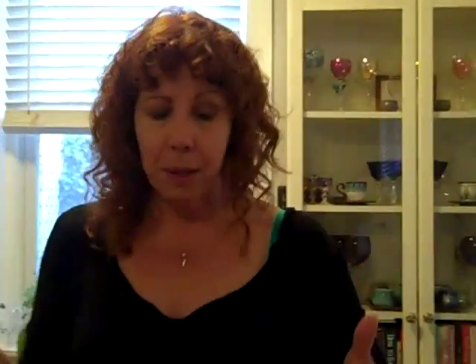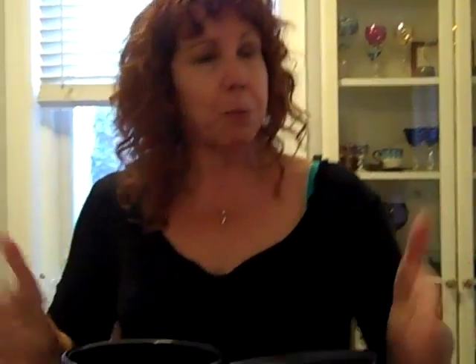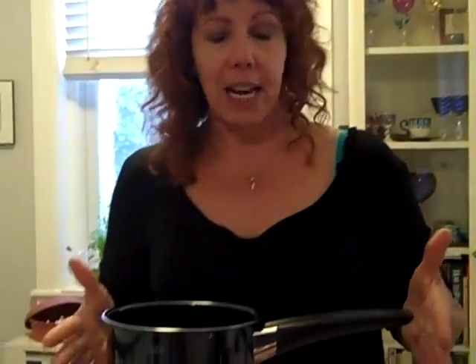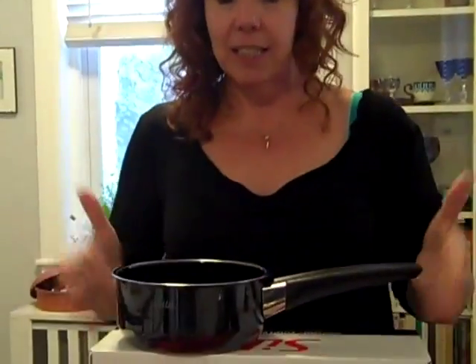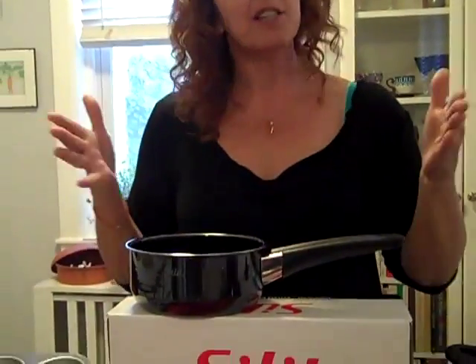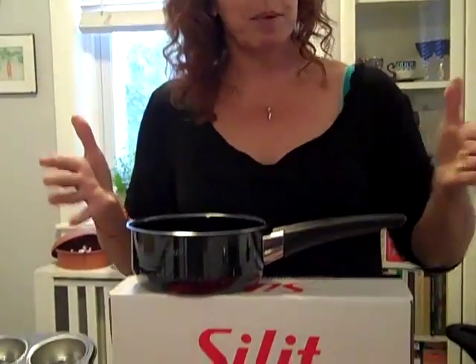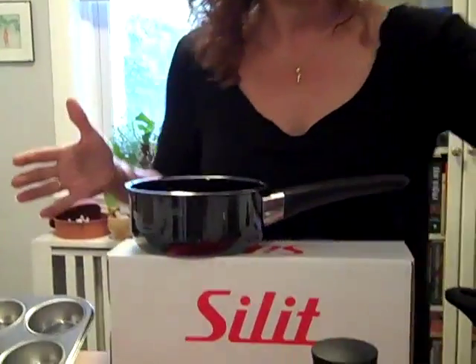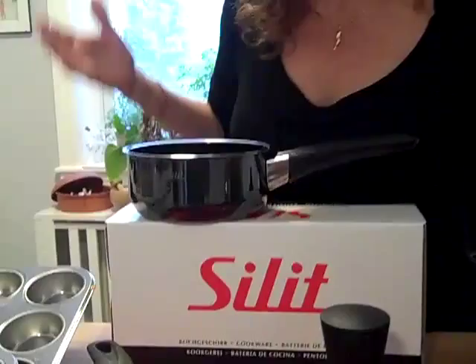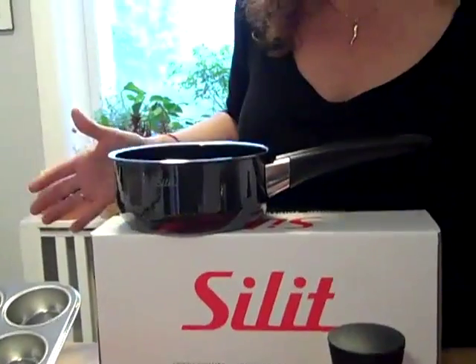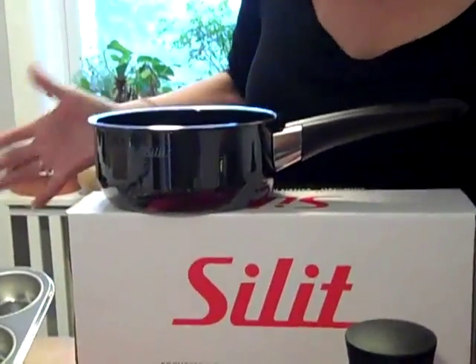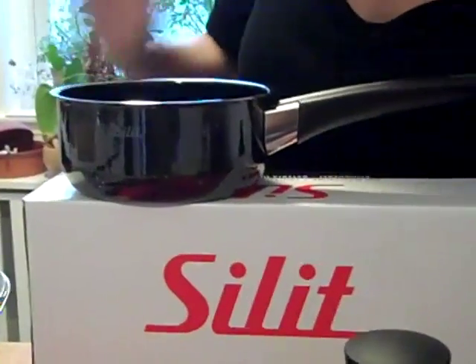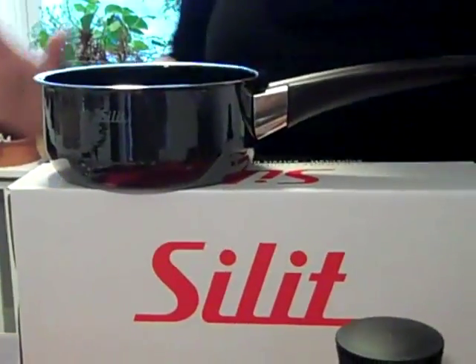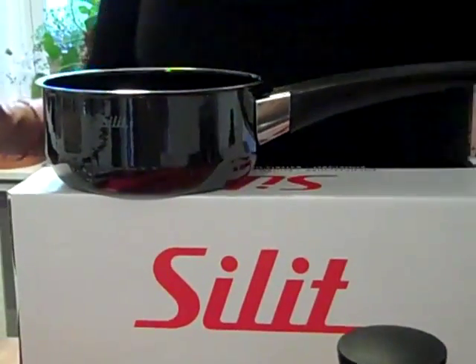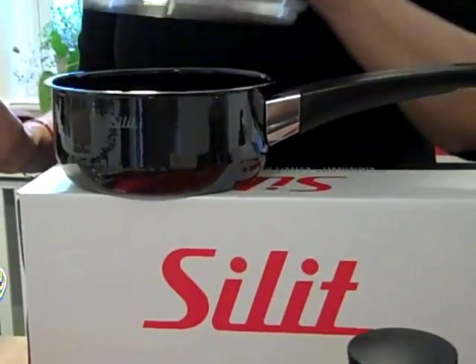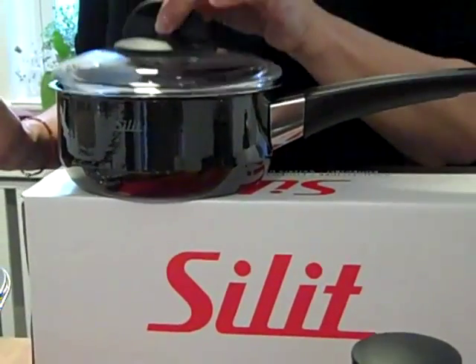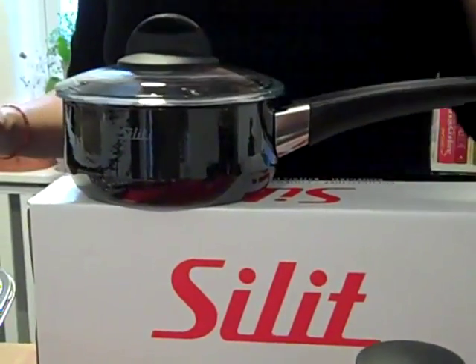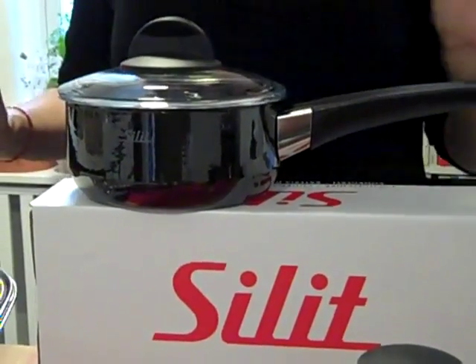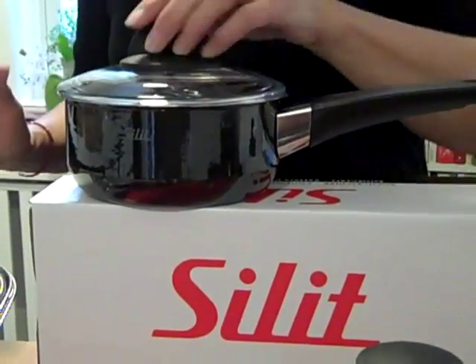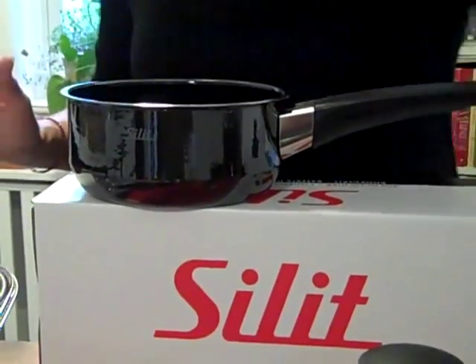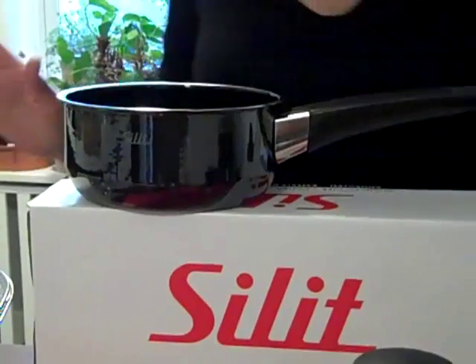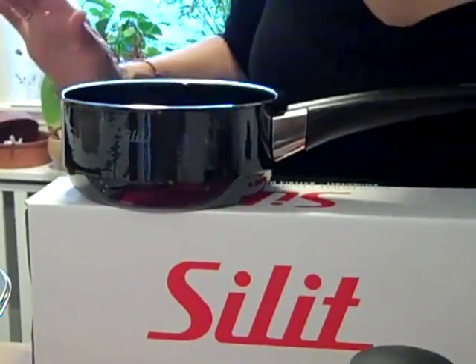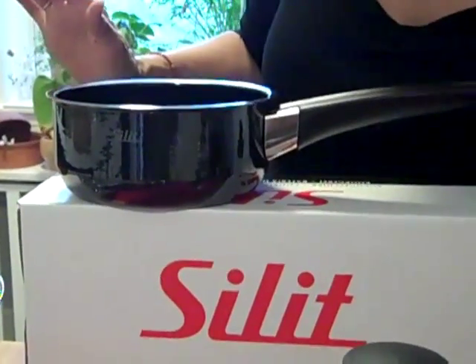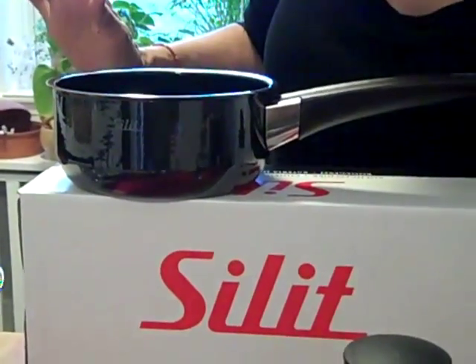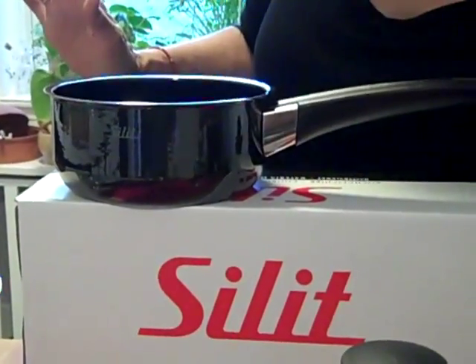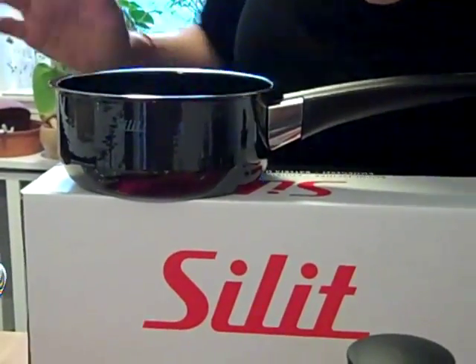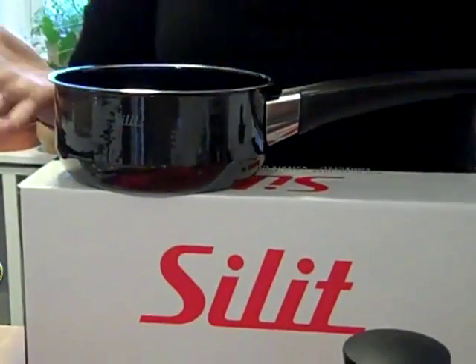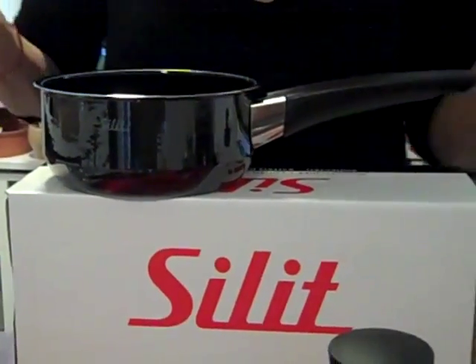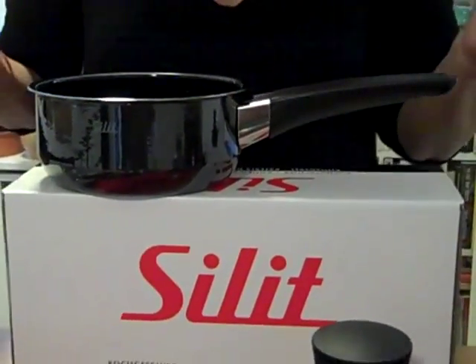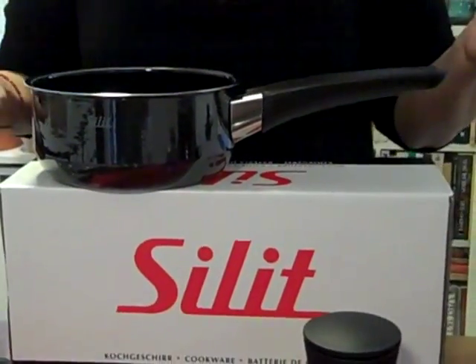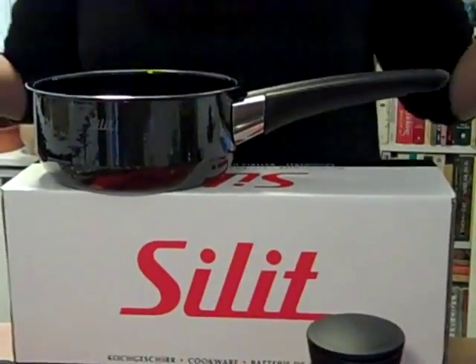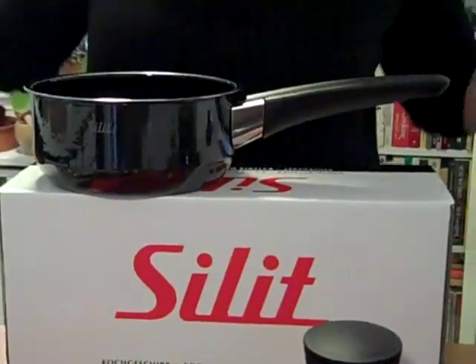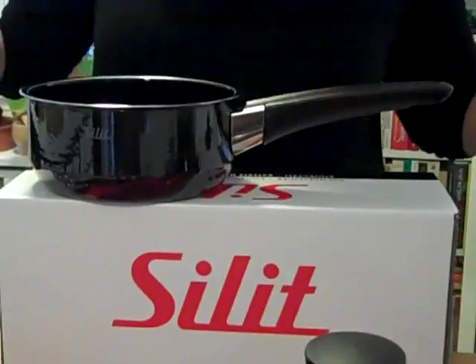Separately, we'll be selling the Silit saucepan, which is a lovely piece. It's my husband's favorite Silit, with an interchangeable lid with the smallest of the Dutch ovens in the 8-piece set. It's kind of an invaluable piece because everybody needs a saucepan.